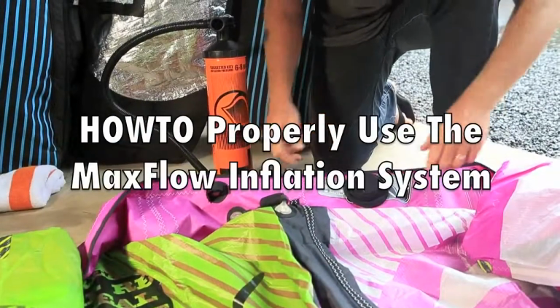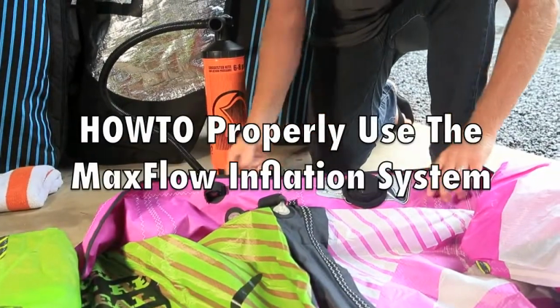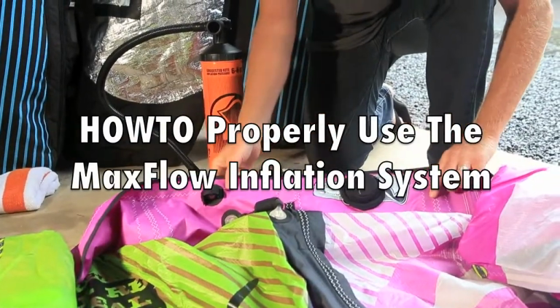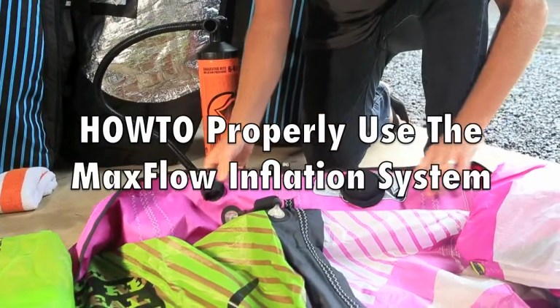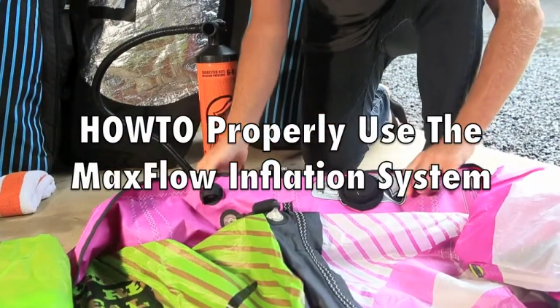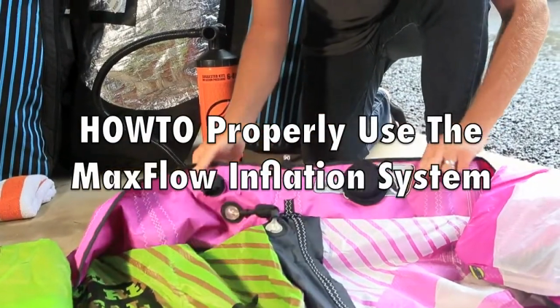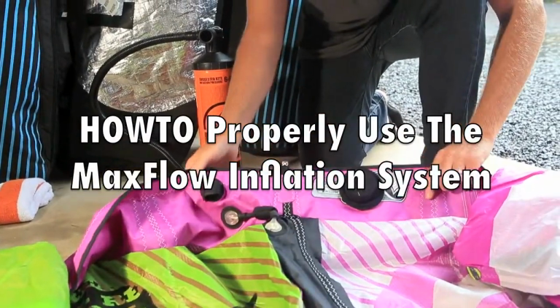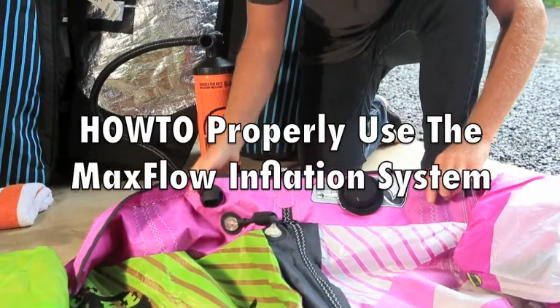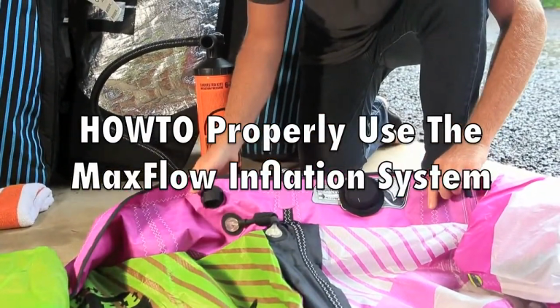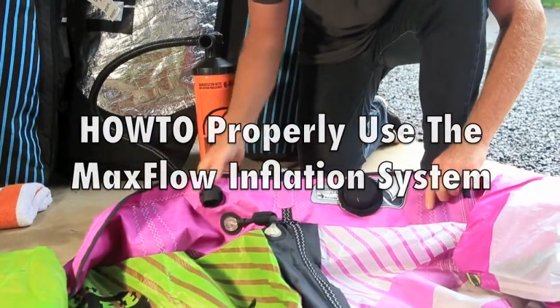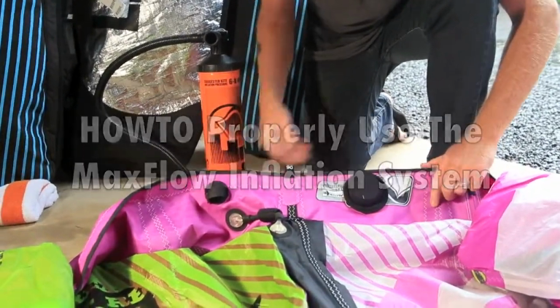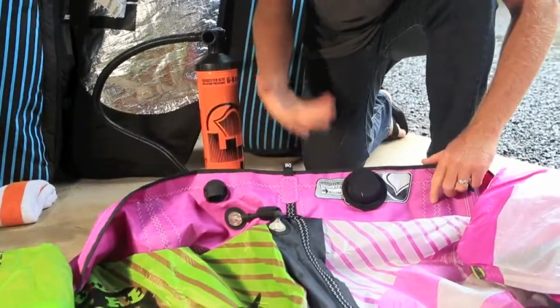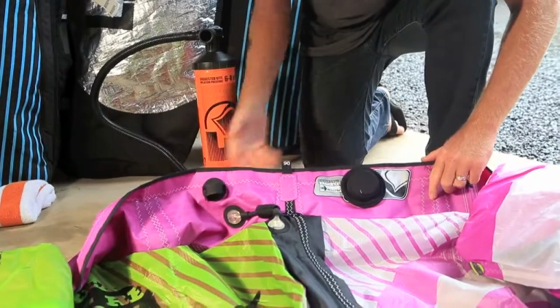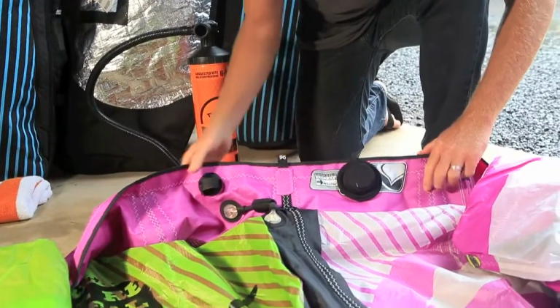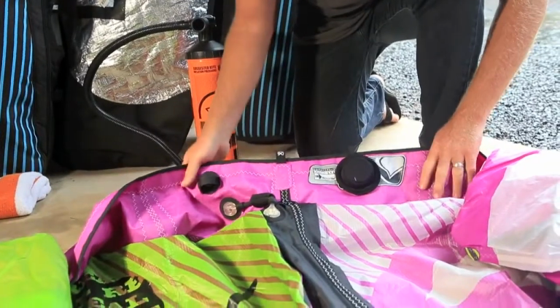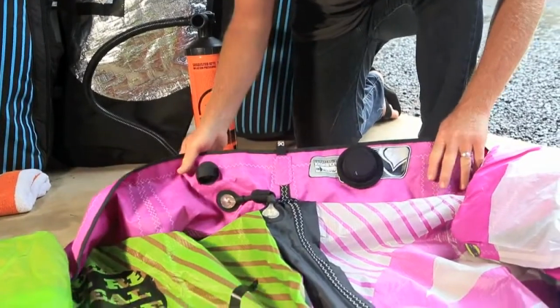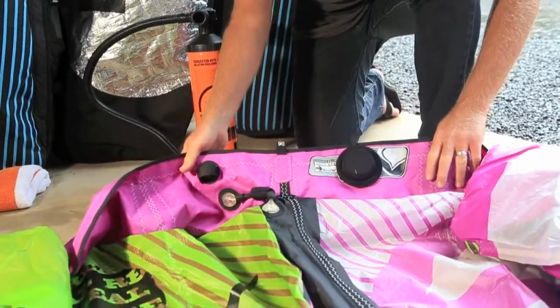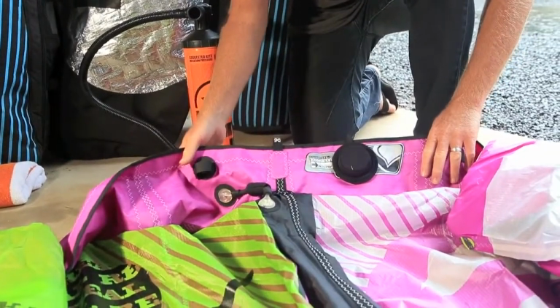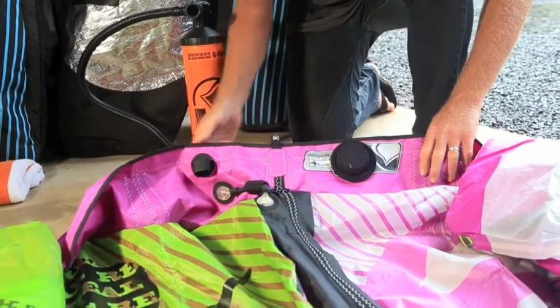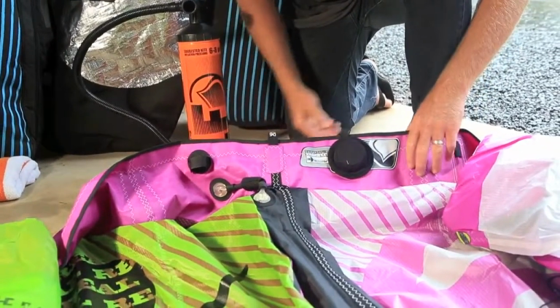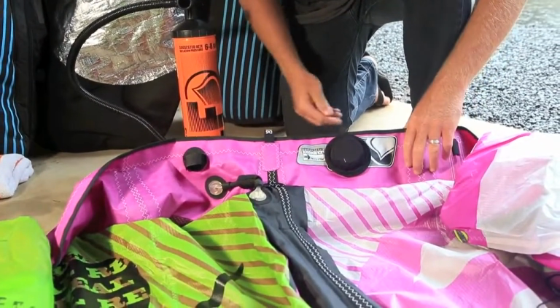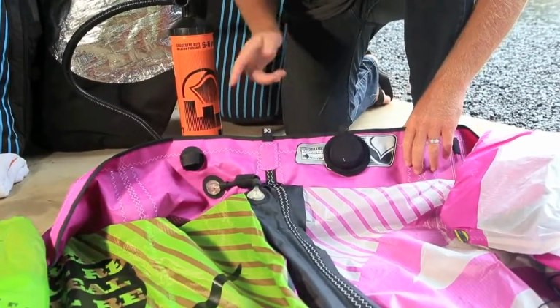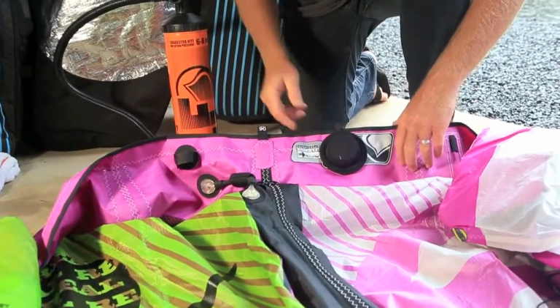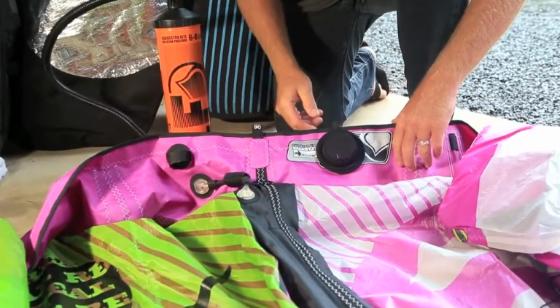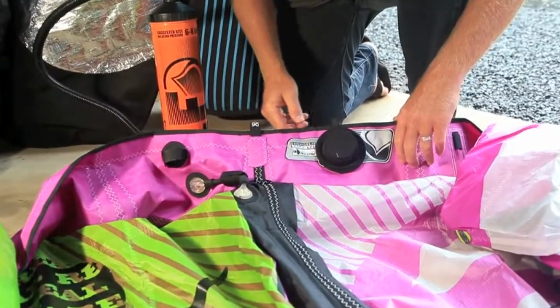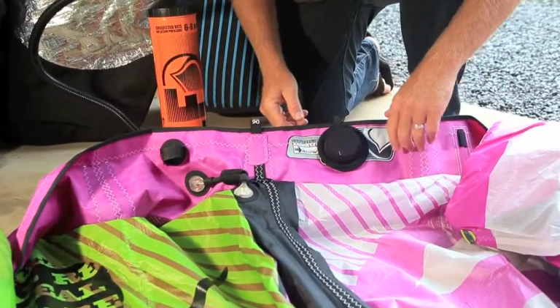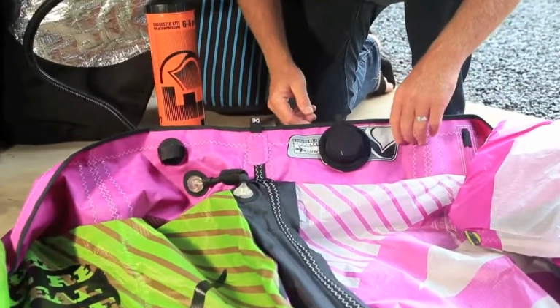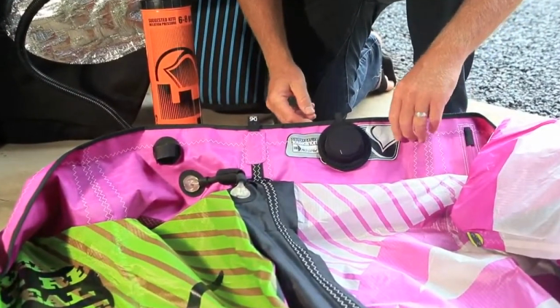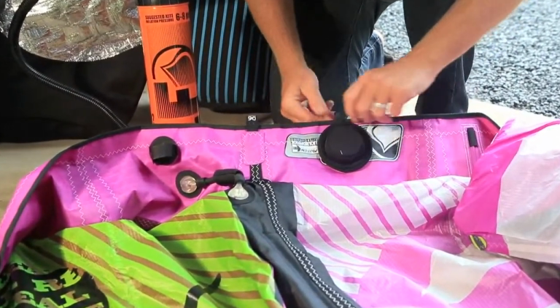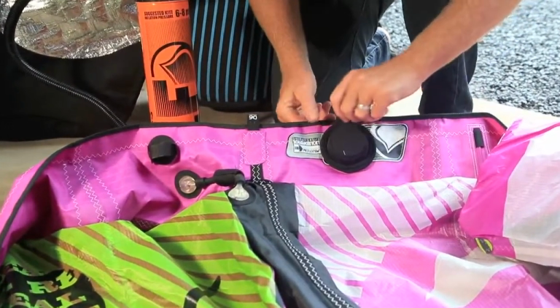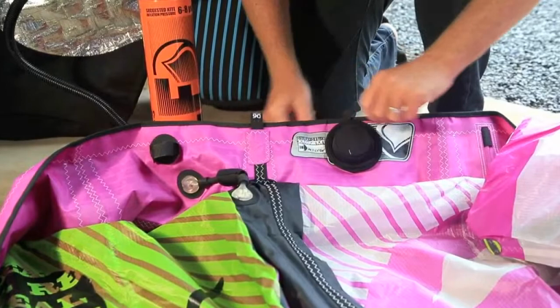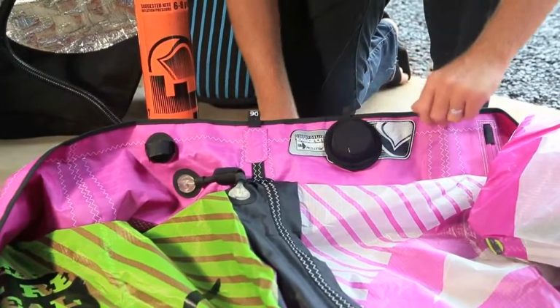Congratulations on the purchase of your Liquid Force kite equipped with MaxFlow Inflation. I'm going to show you simply how to use MaxFlow when inflating your kite.